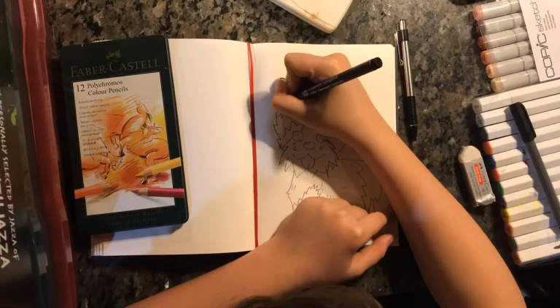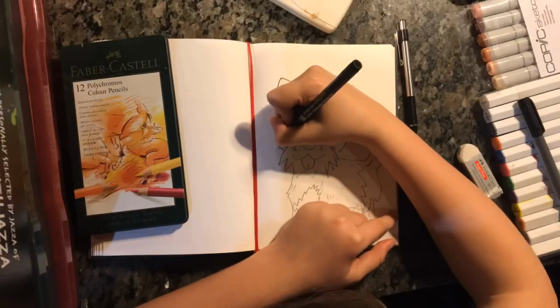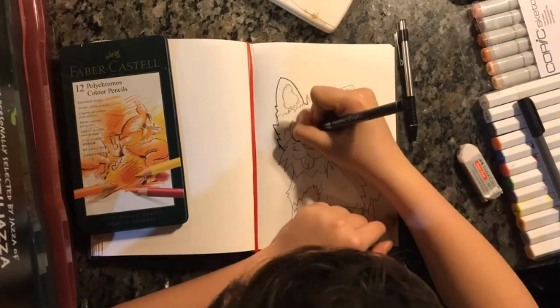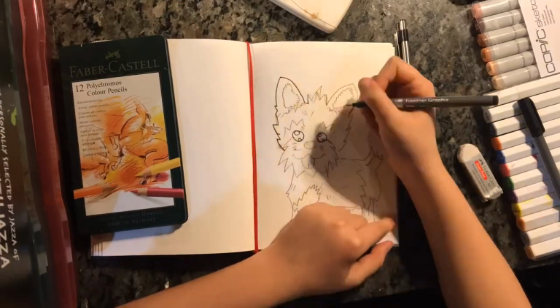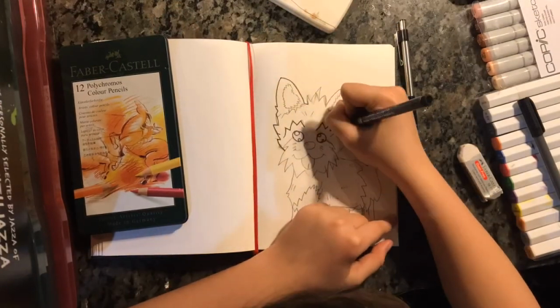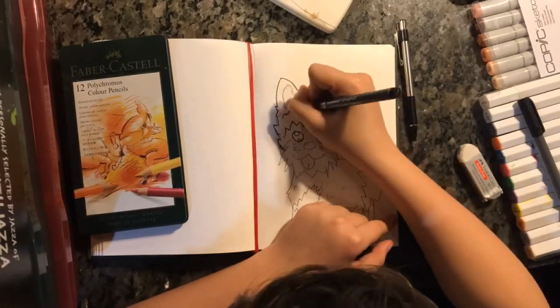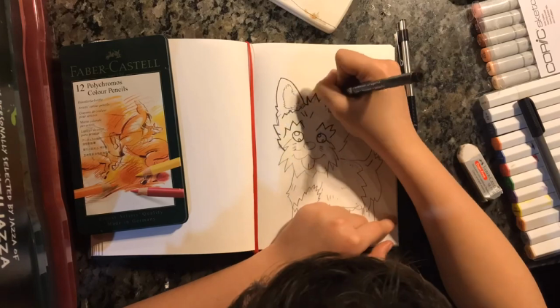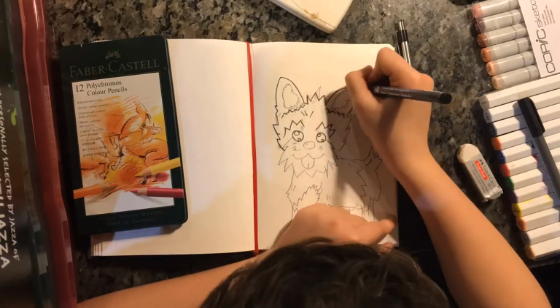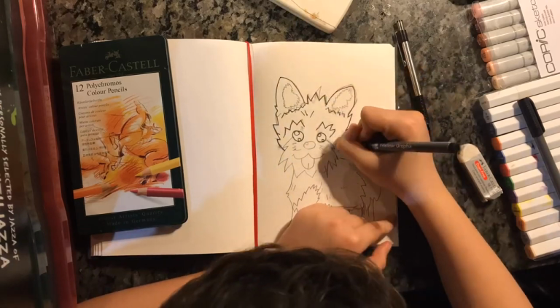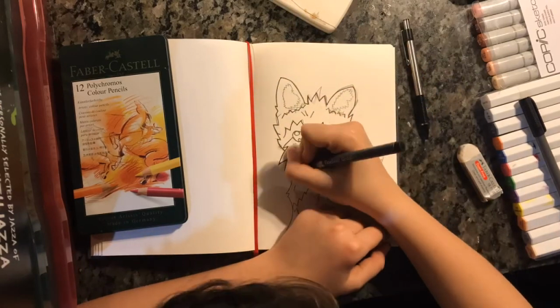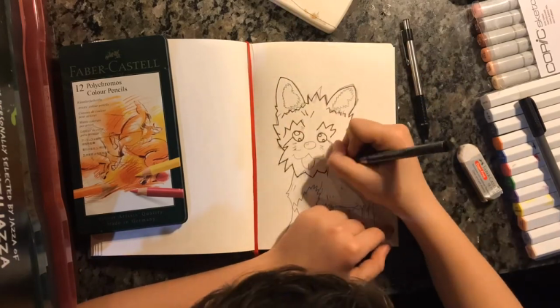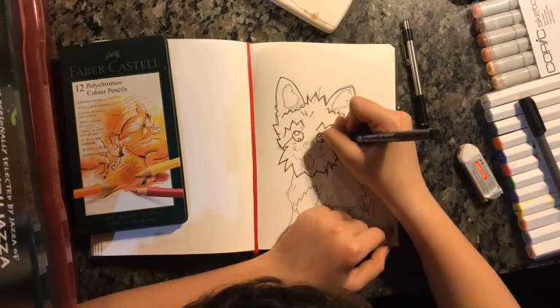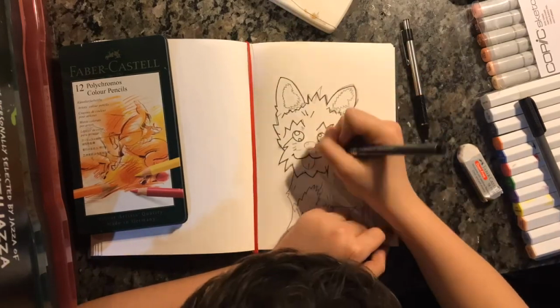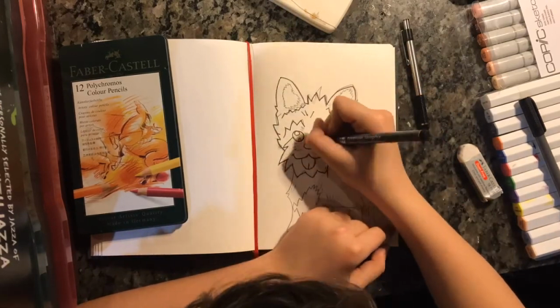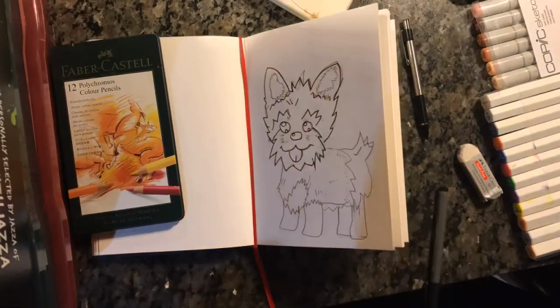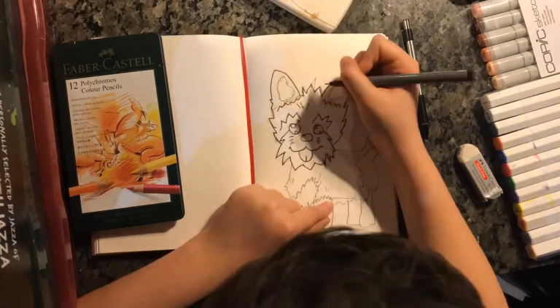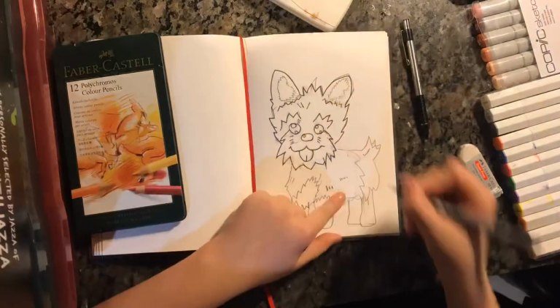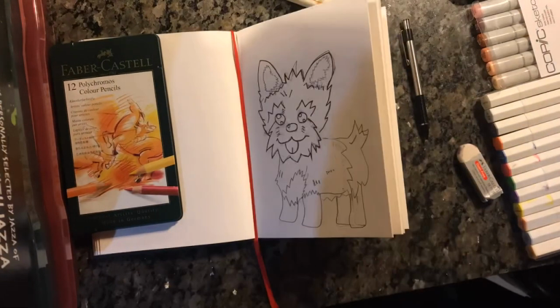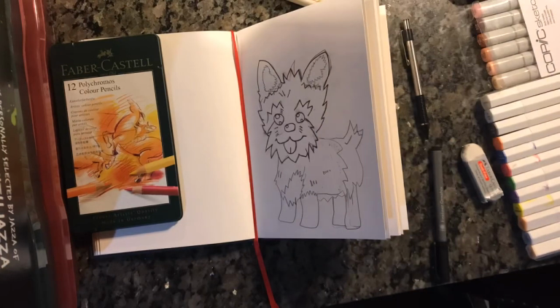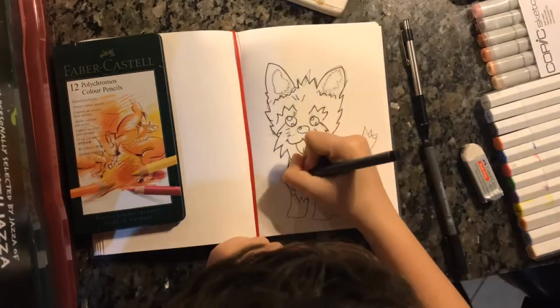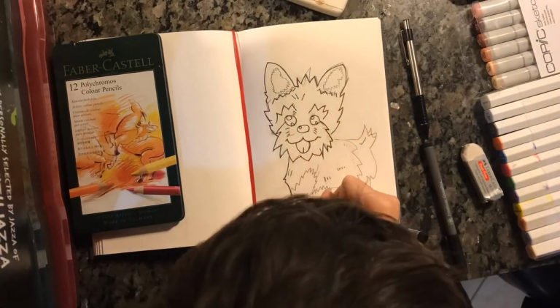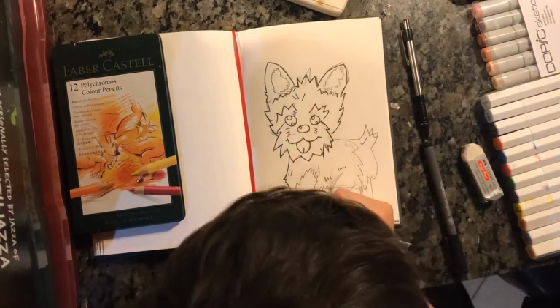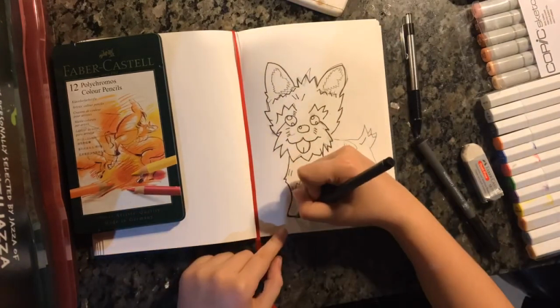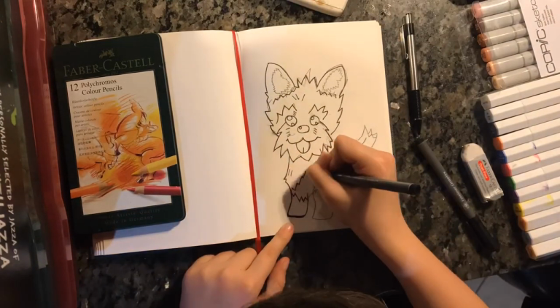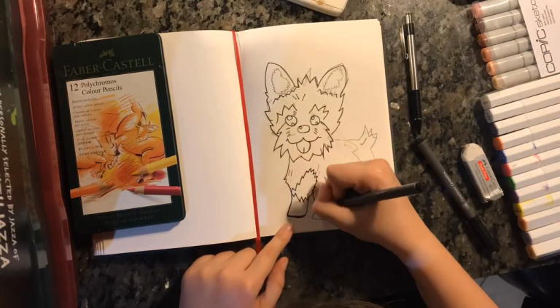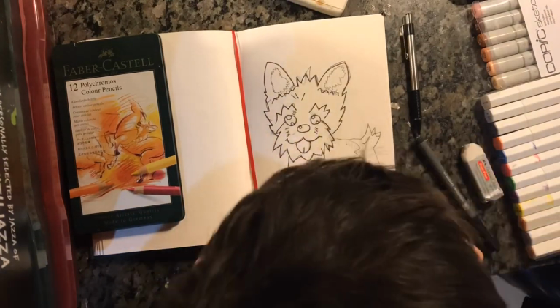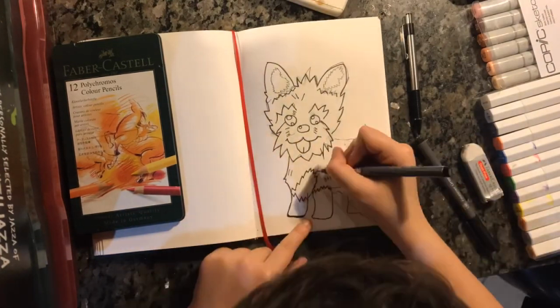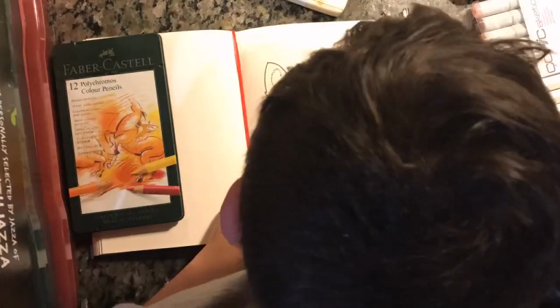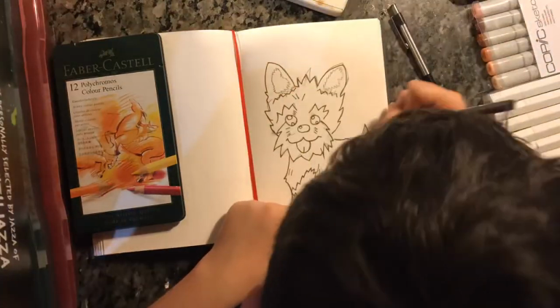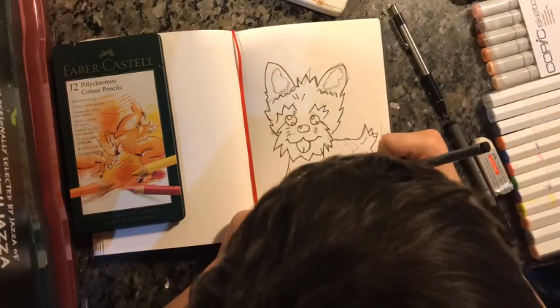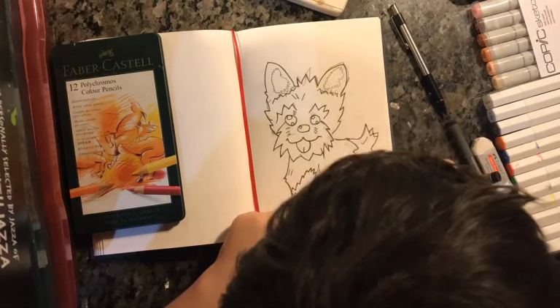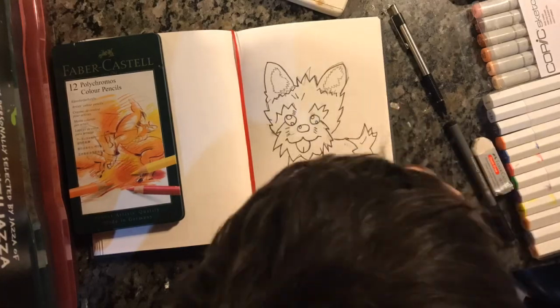Welcome back y'all to another video. Today I'm drawing a Yorkshire terrier. This was a really fun drawing — I was experimenting with a bunch of poses, like sitting down, and this was the best one that looked good. I'll see you at the end of the video.